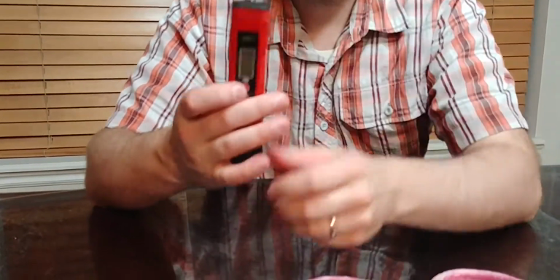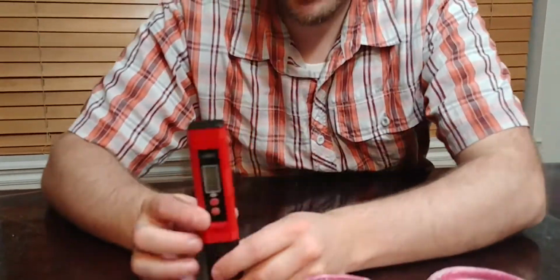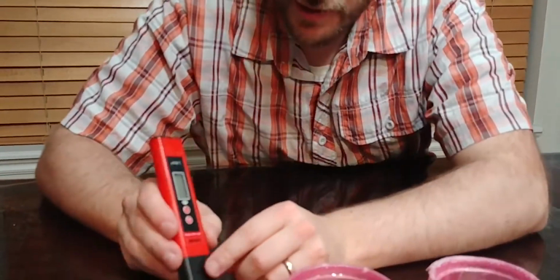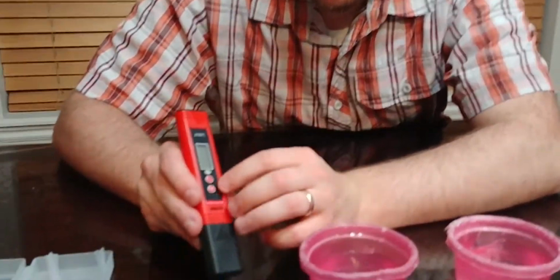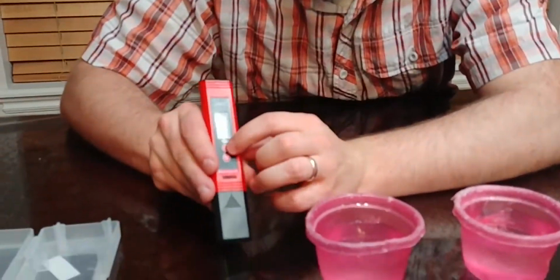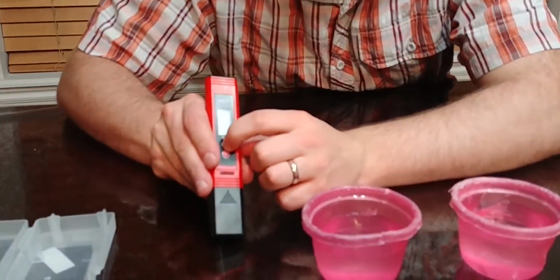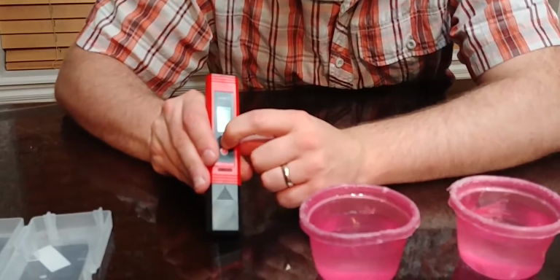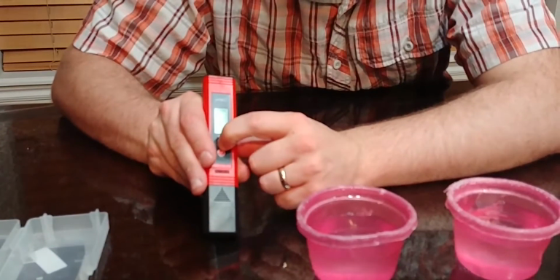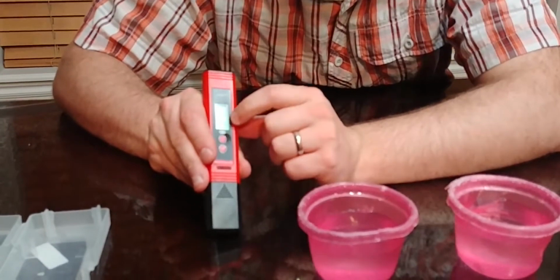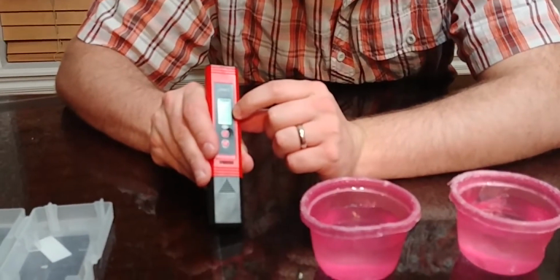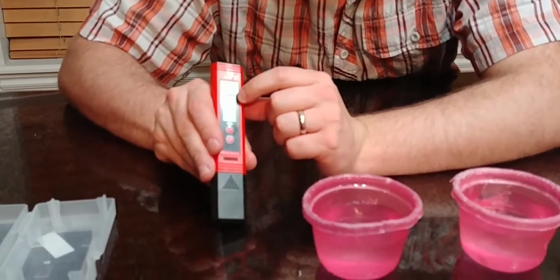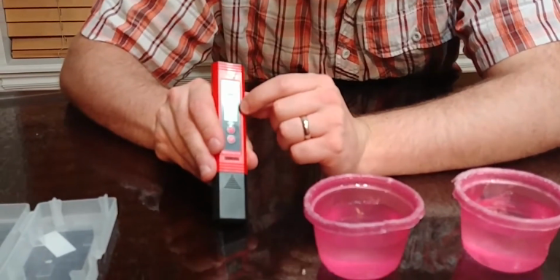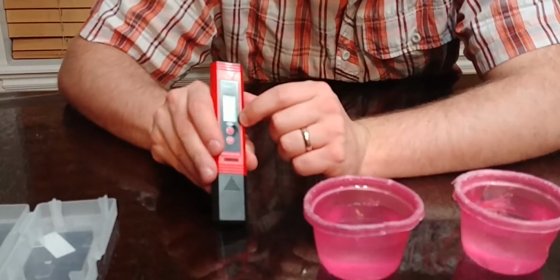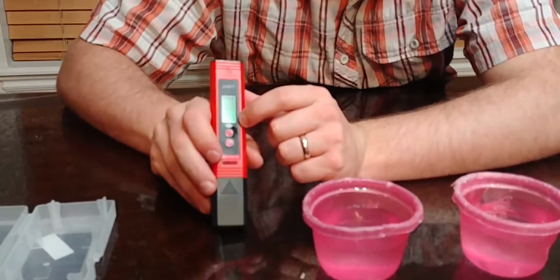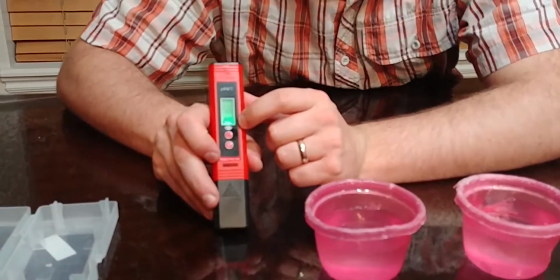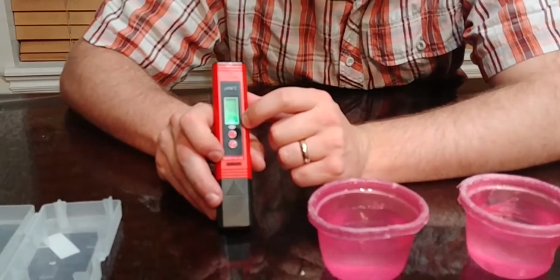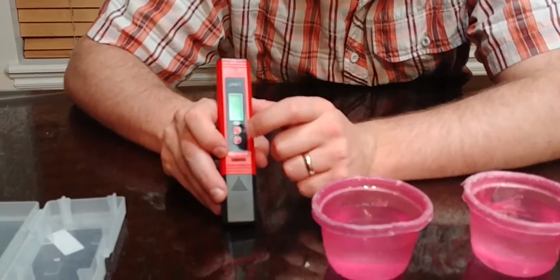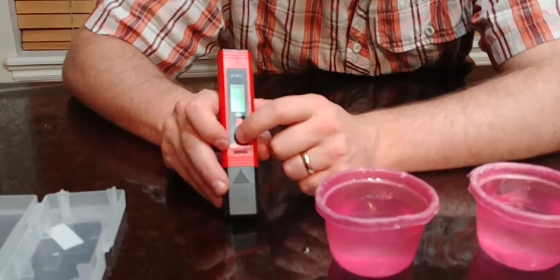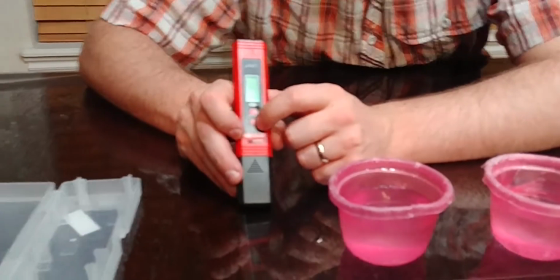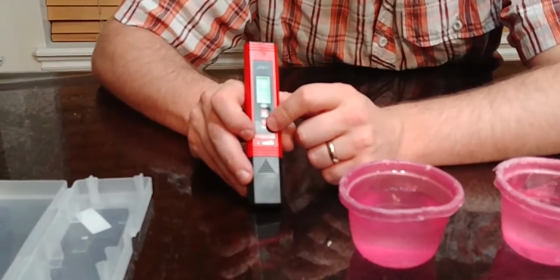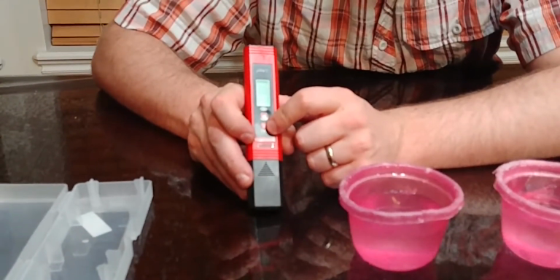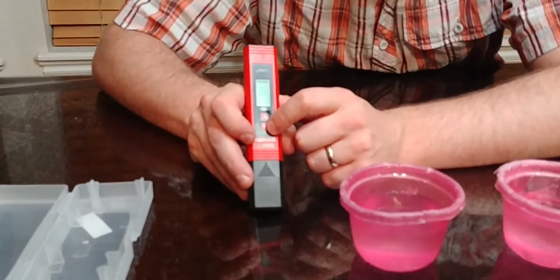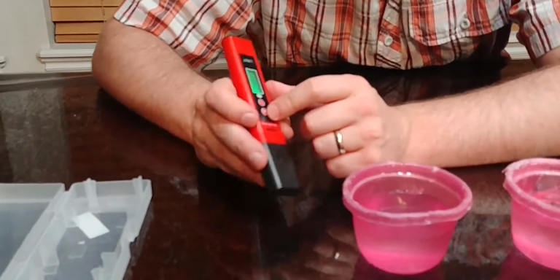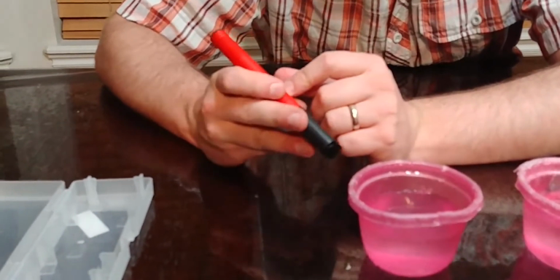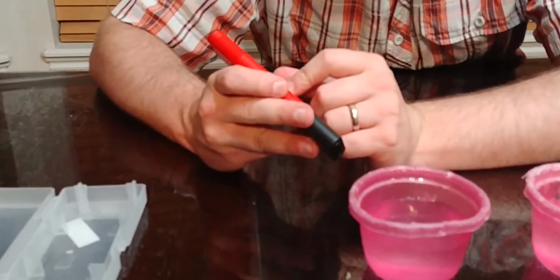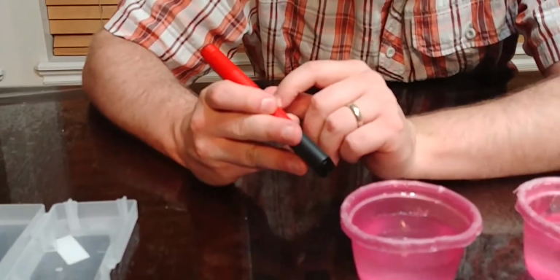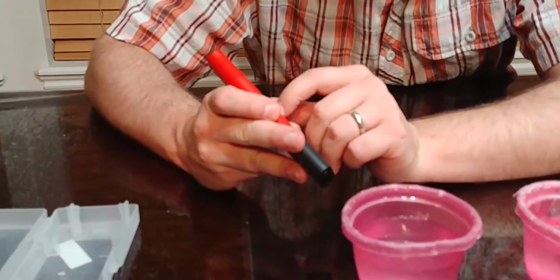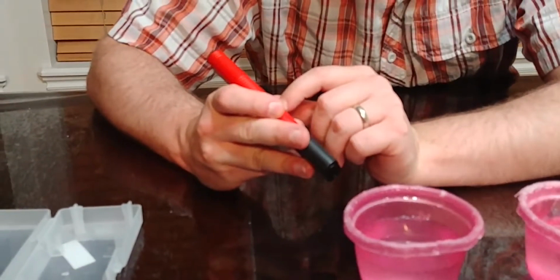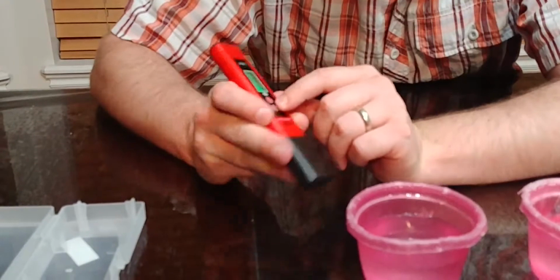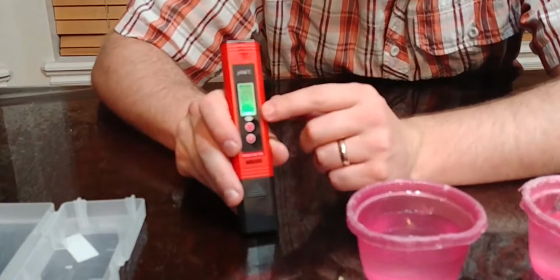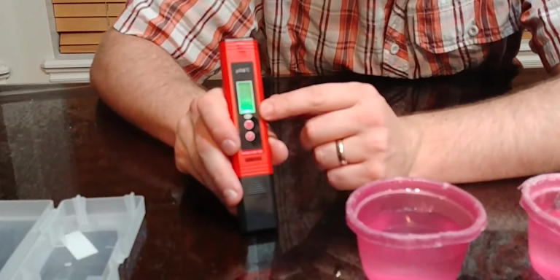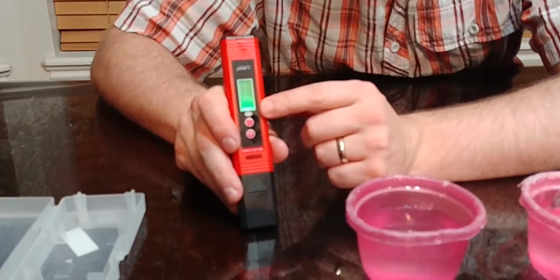All you have to do is hold this button for a couple seconds and it'll turn on. It'll show the temperature in Celsius or Fahrenheit — you just hit that button to change it. I think it's in Celsius right now, so I'll change it to Fahrenheit.